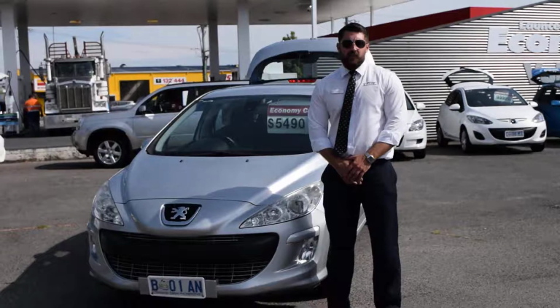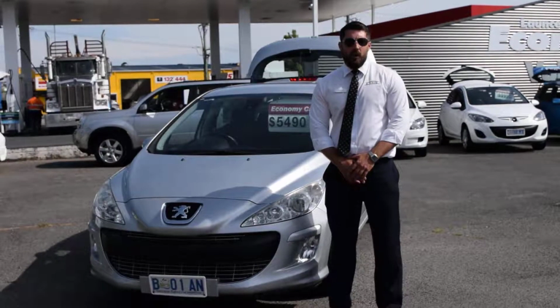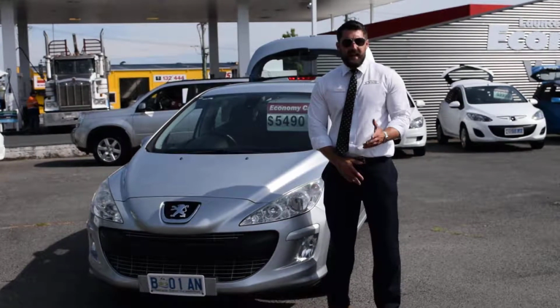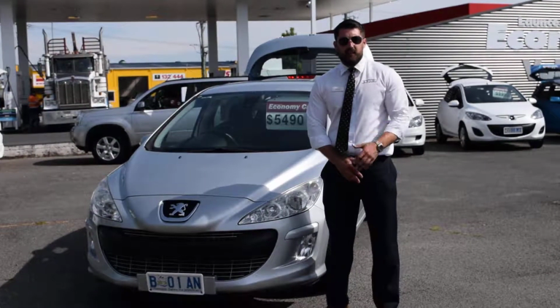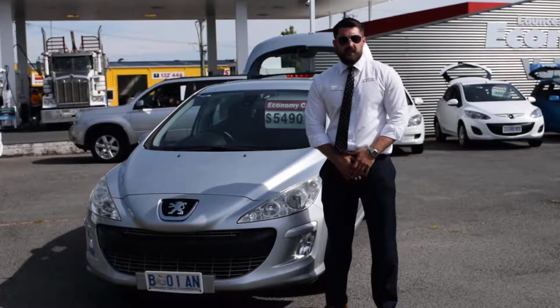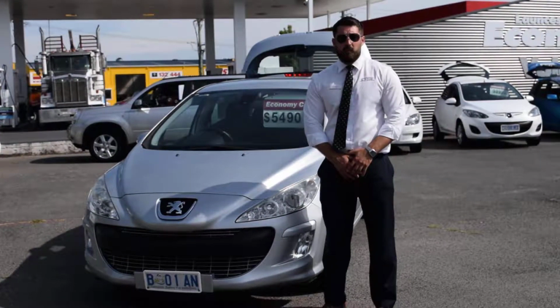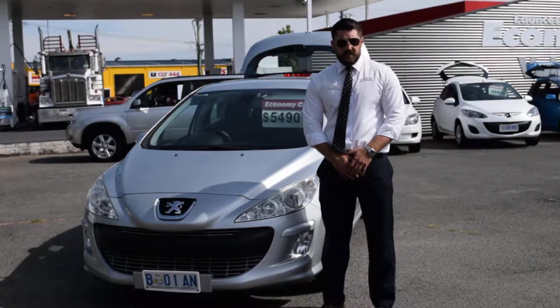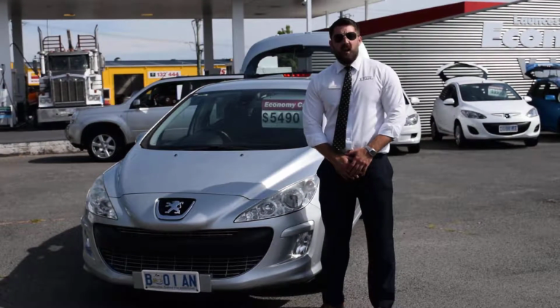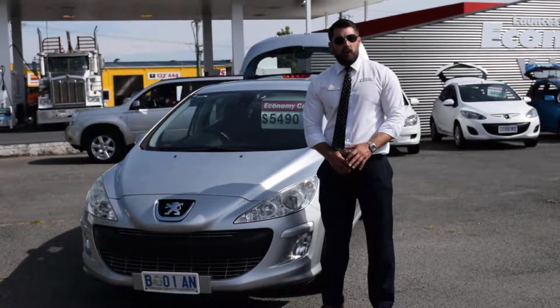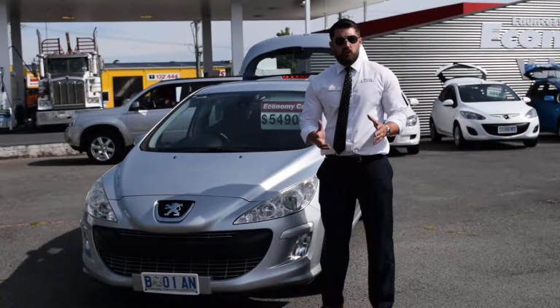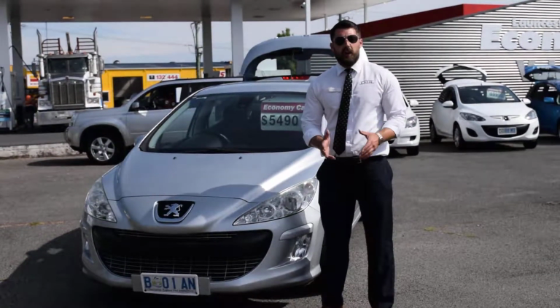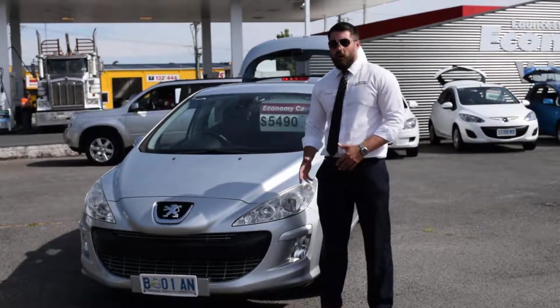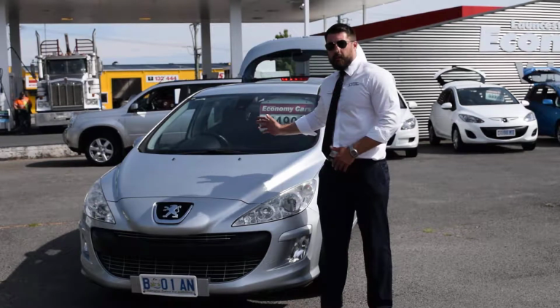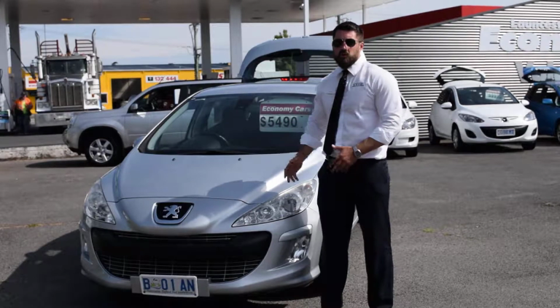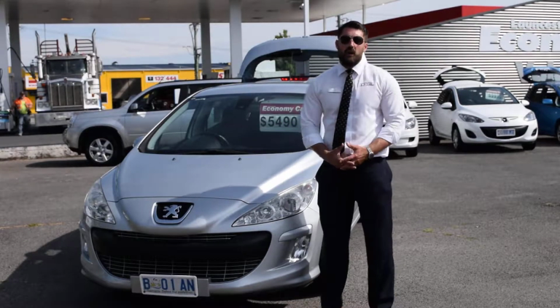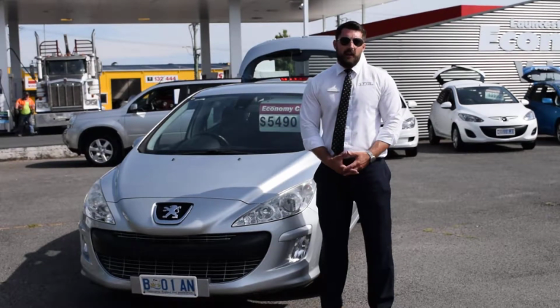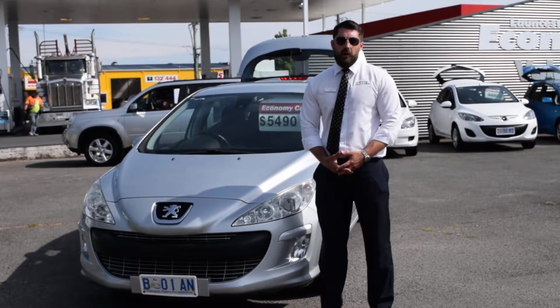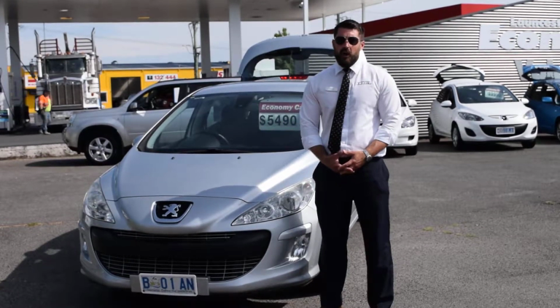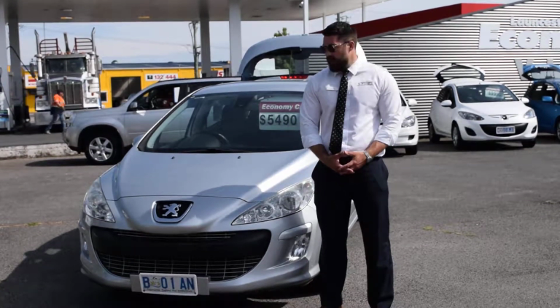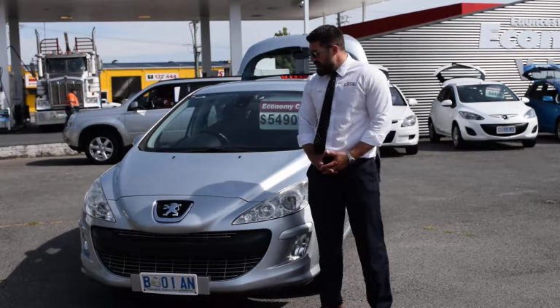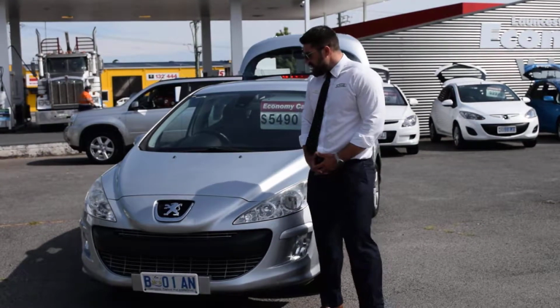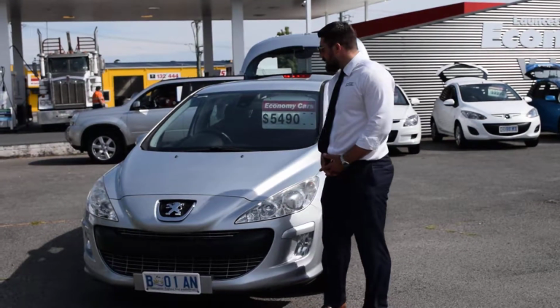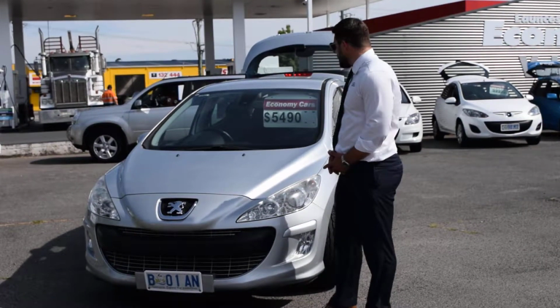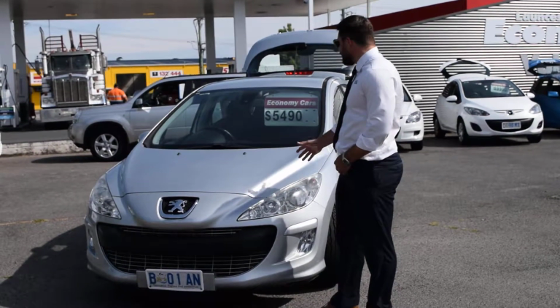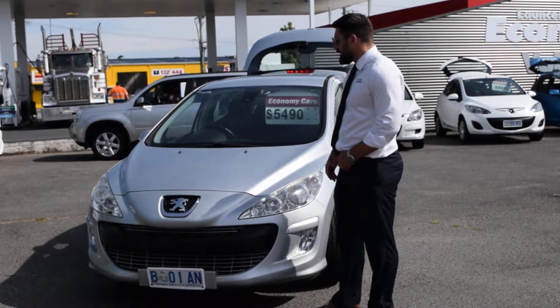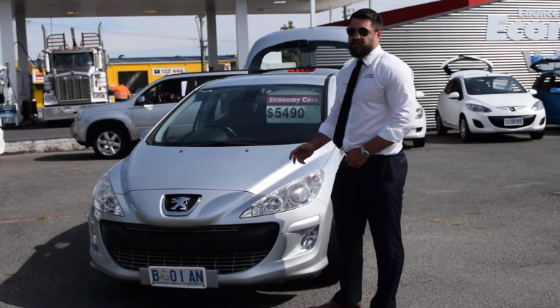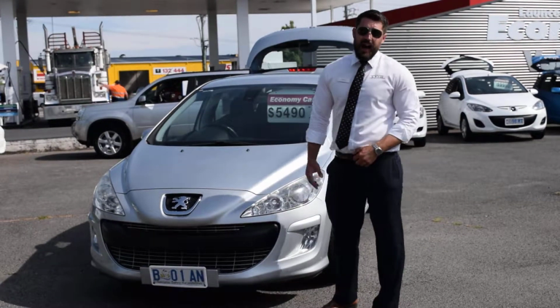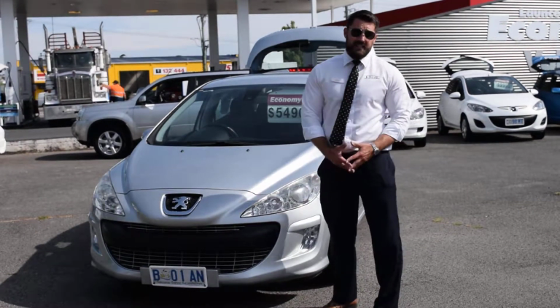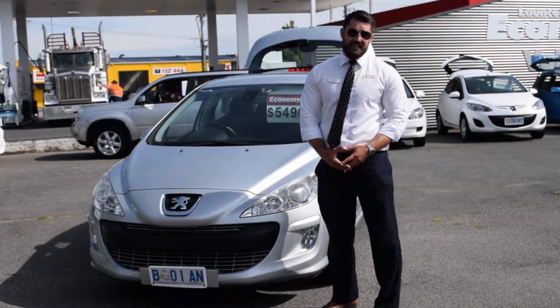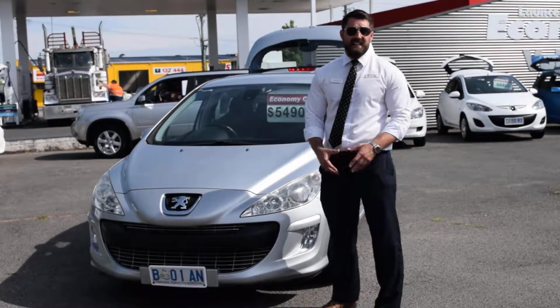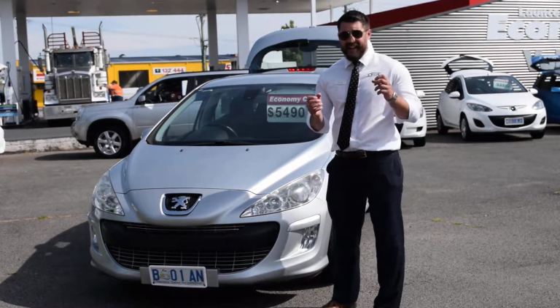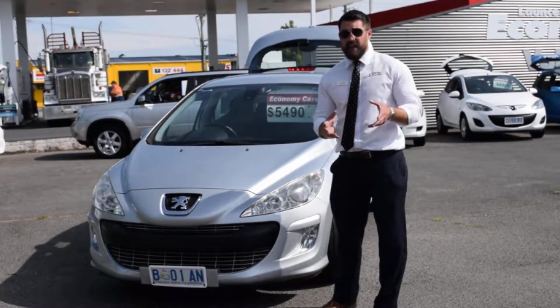Good afternoon, Roma. It's Alex here from Moncester Comic Cars. I thought I'd shoot you a quick video on the Peugeot that you've acquired online. As you can see, the Peugeot is a neat little car. It's got about 160,000 kms and it is a manual.